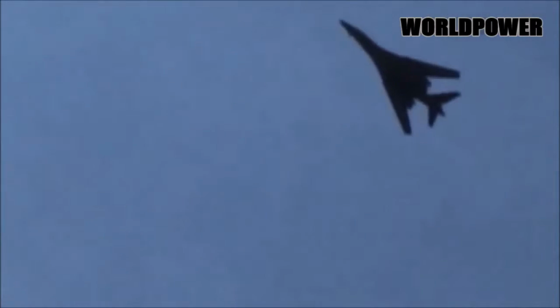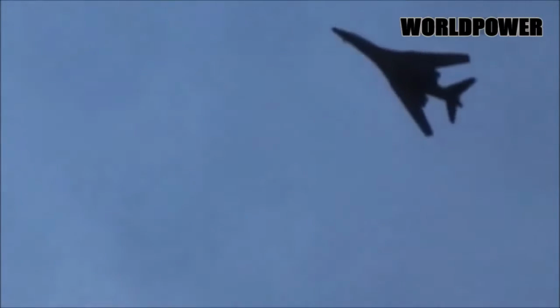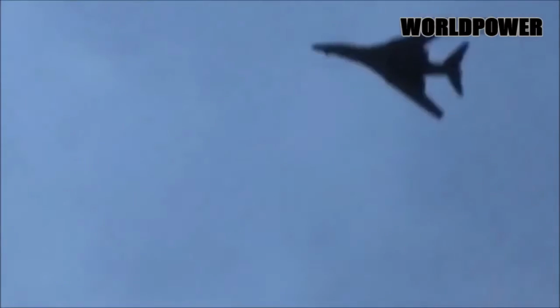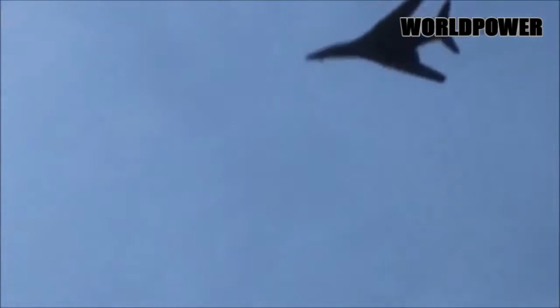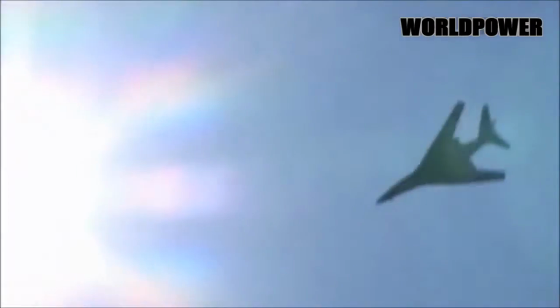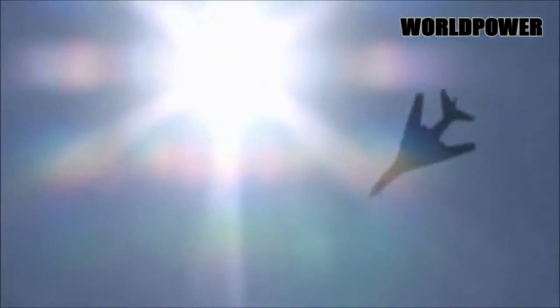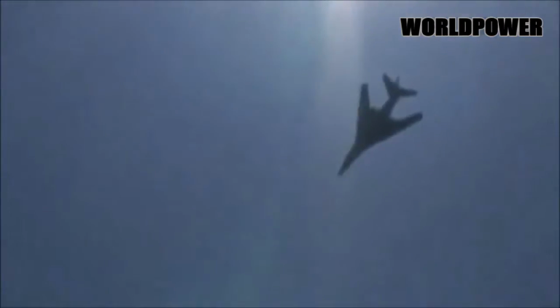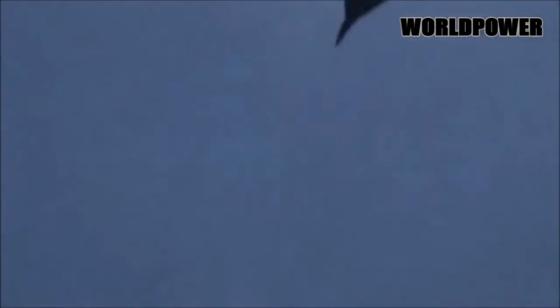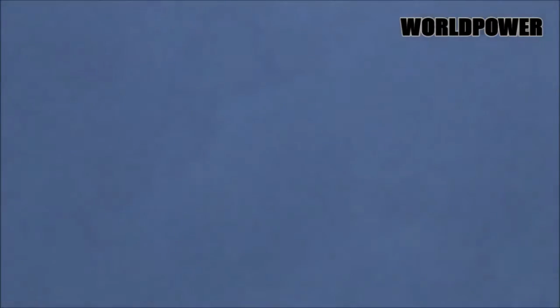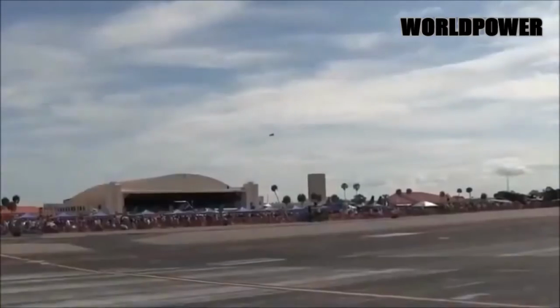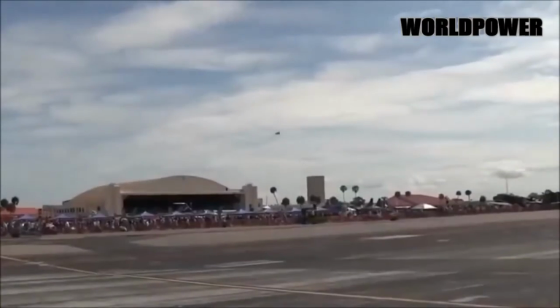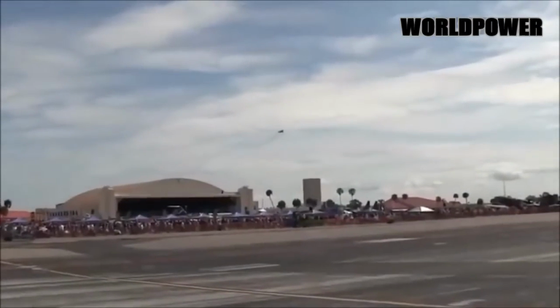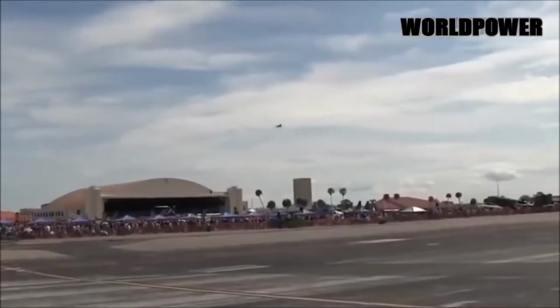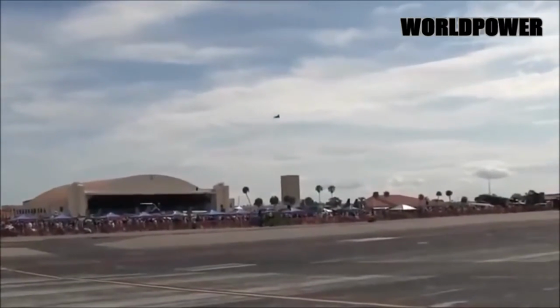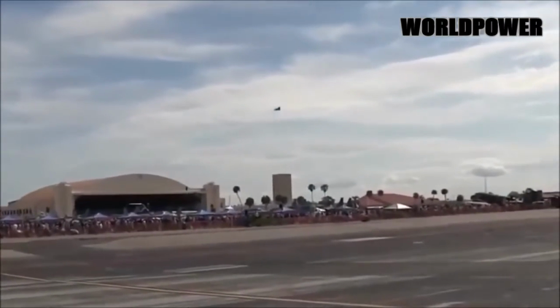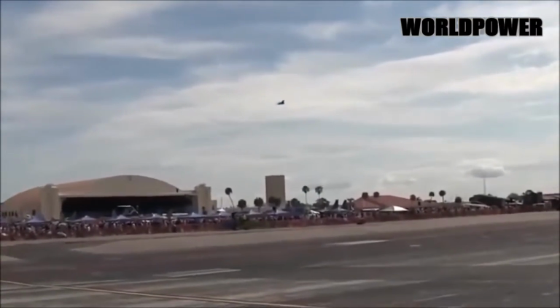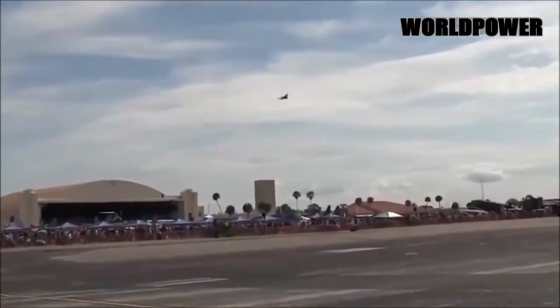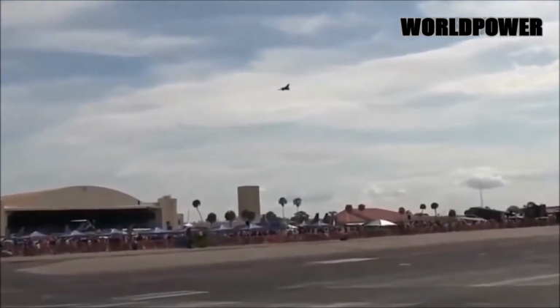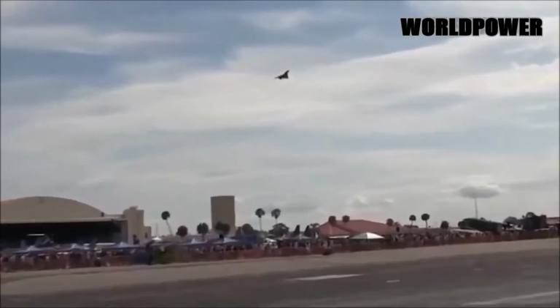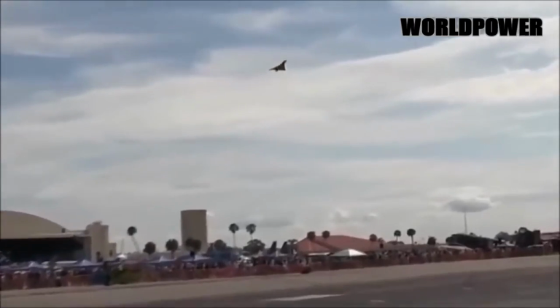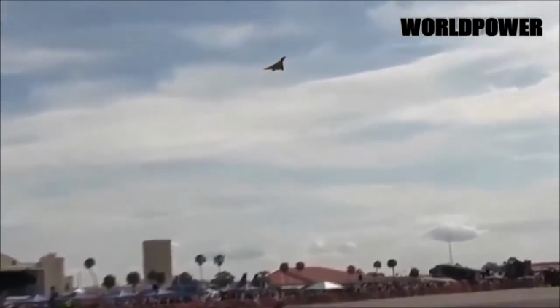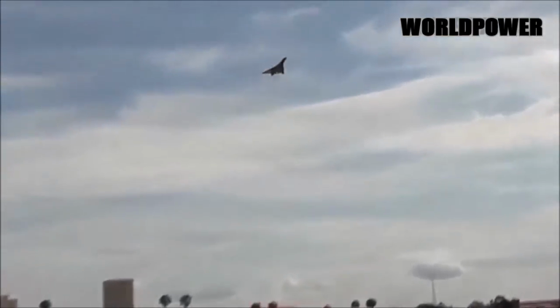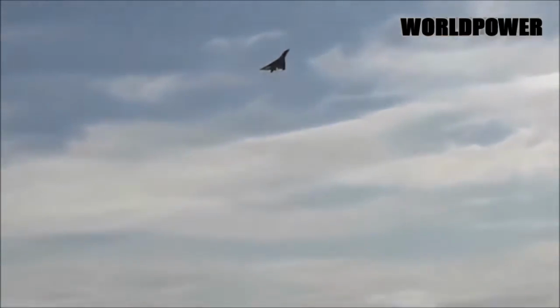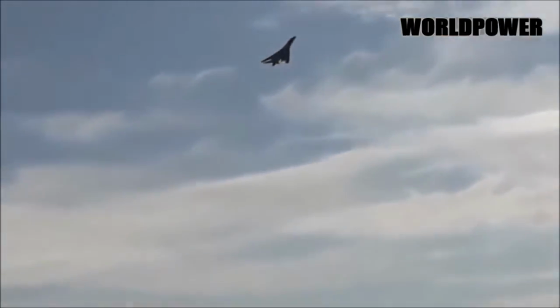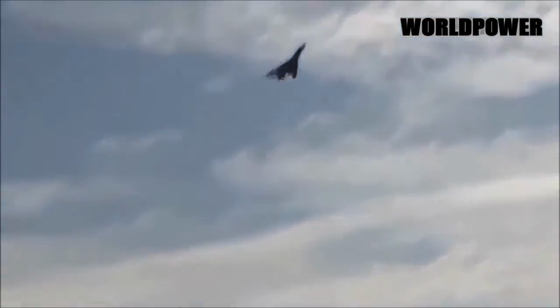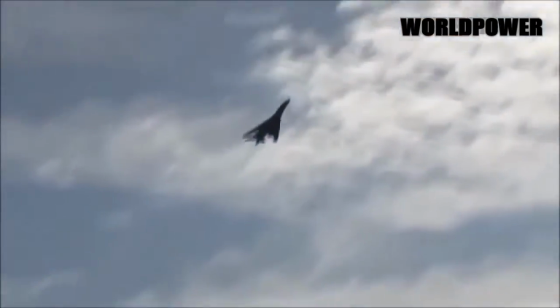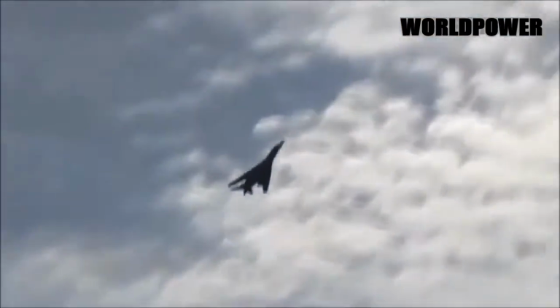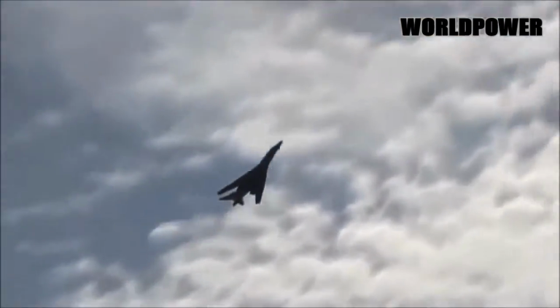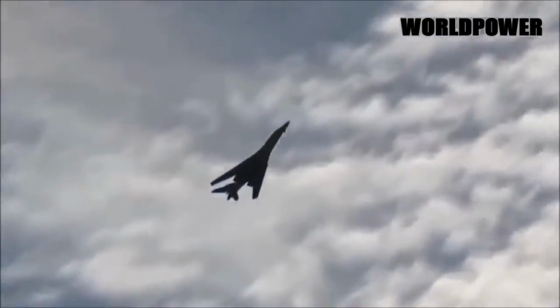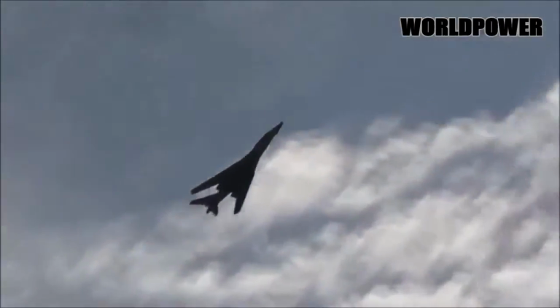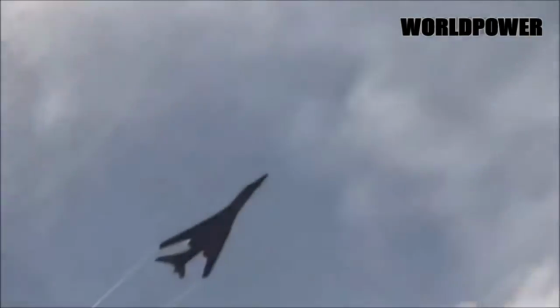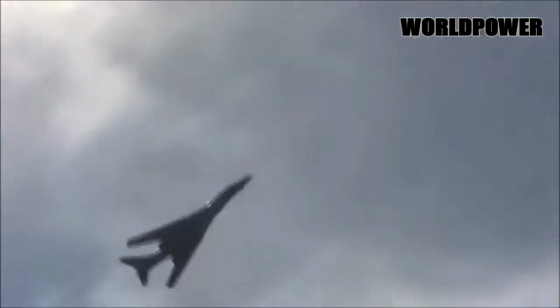While the B-1A had a top speed of over Mach 2.0, the B-1B can barely manage Mach 1.25 as a result of its many structural changes and fixed geometry inlets.